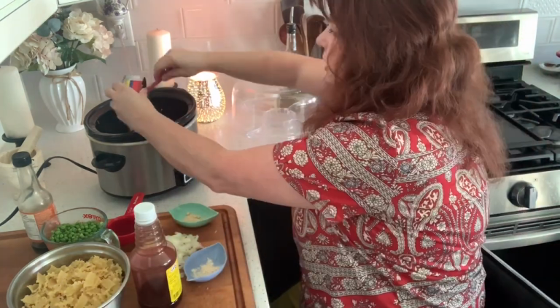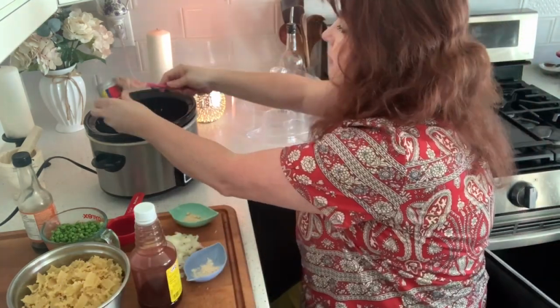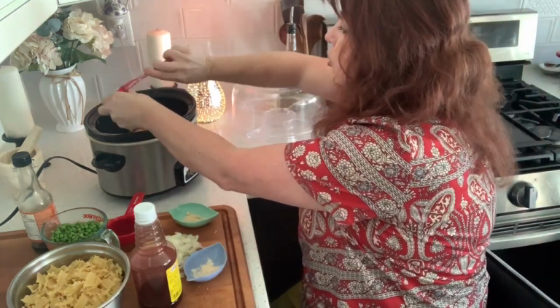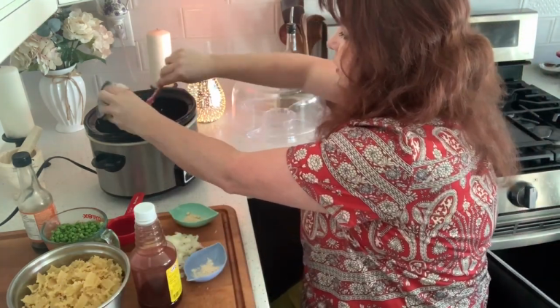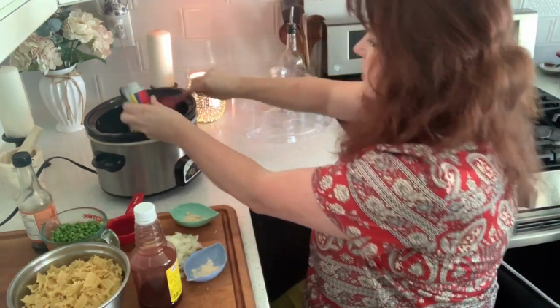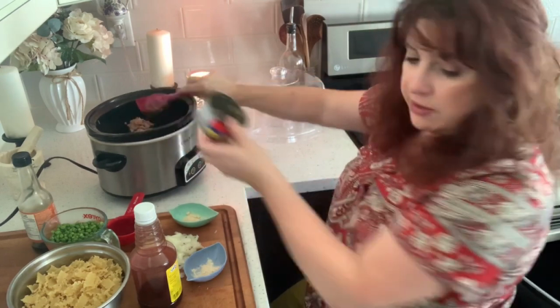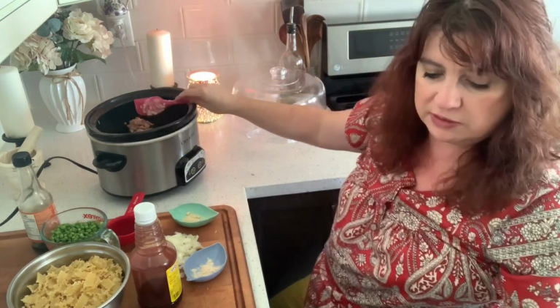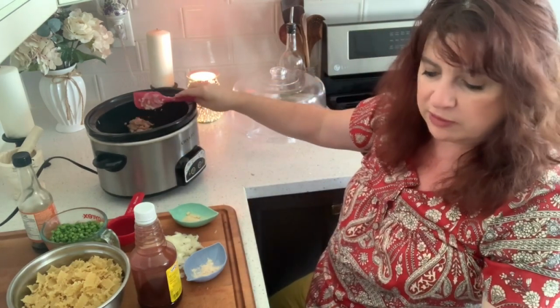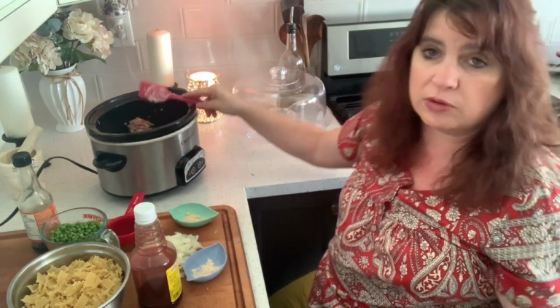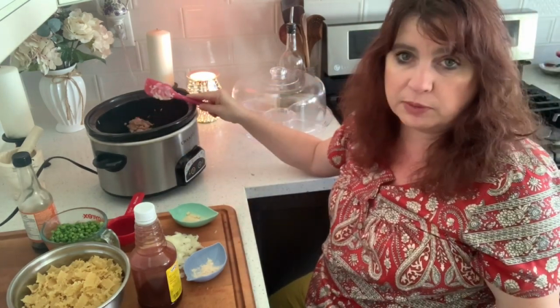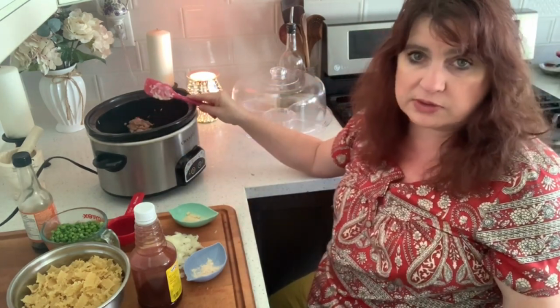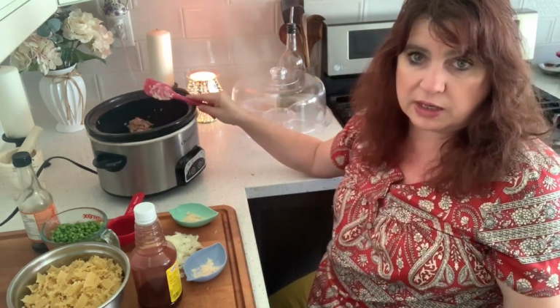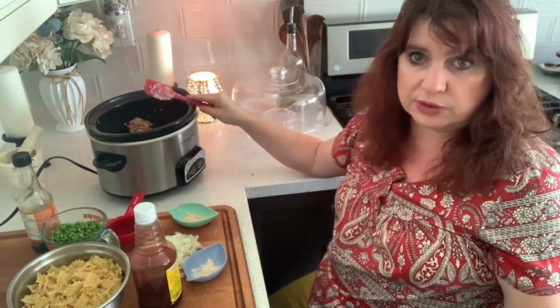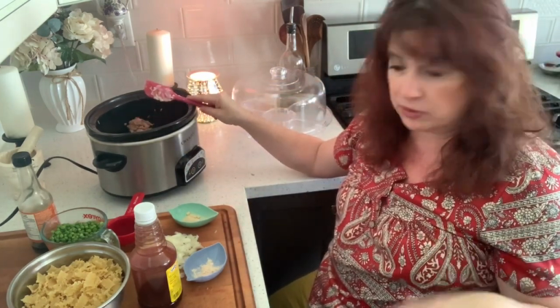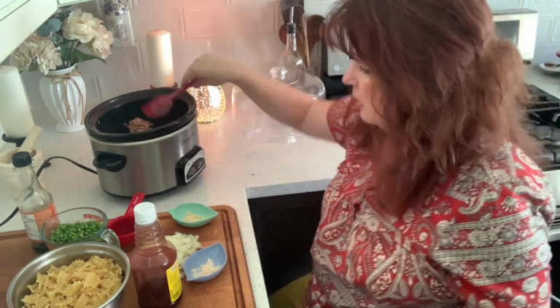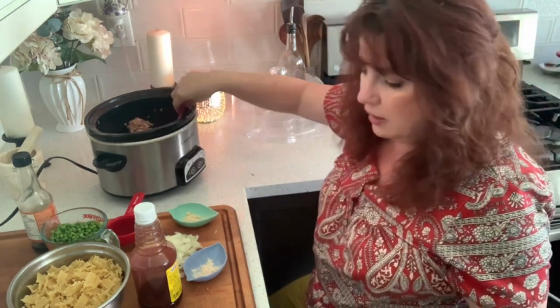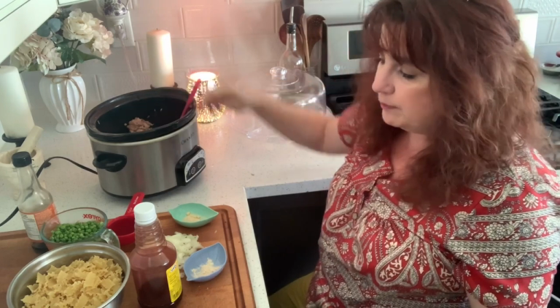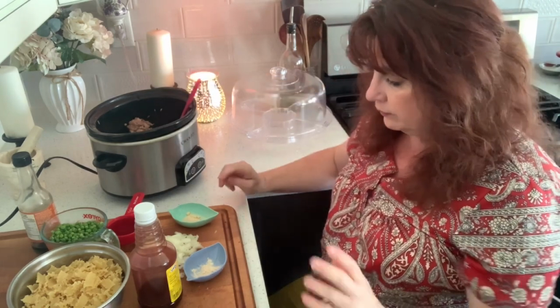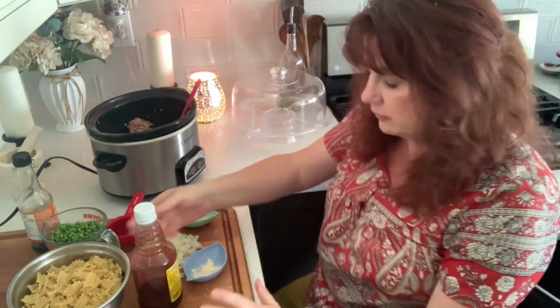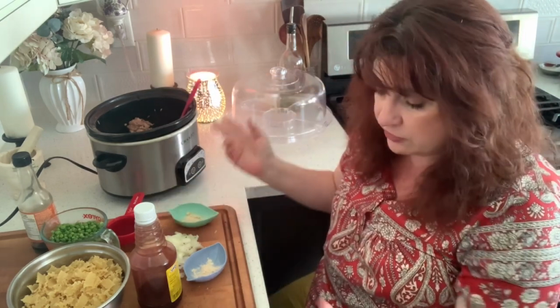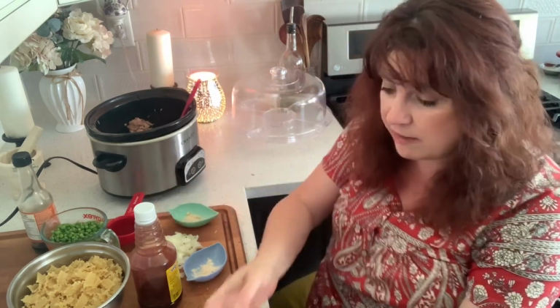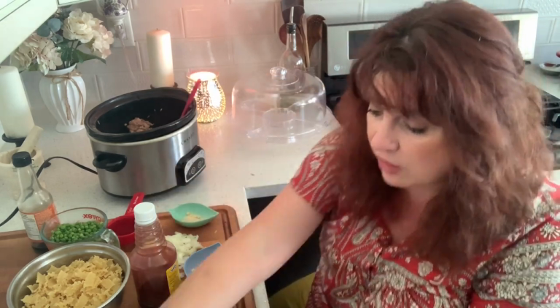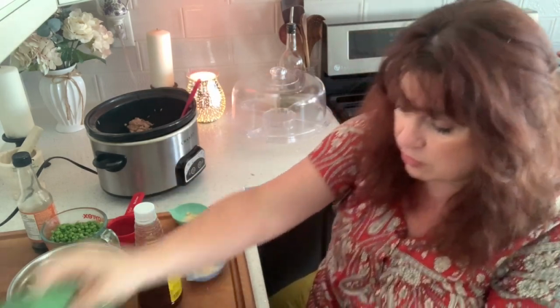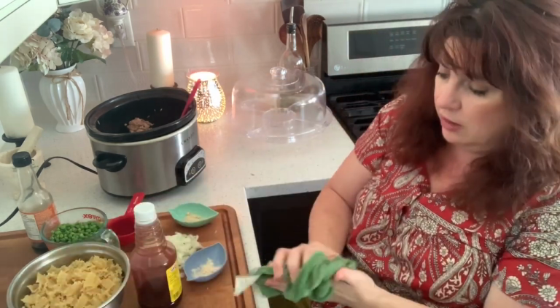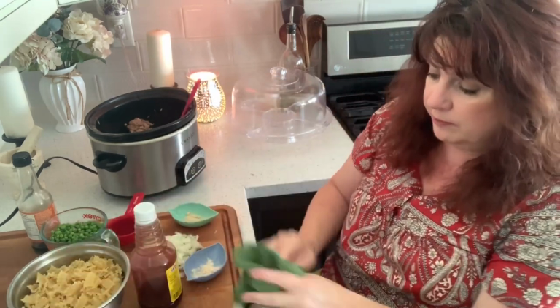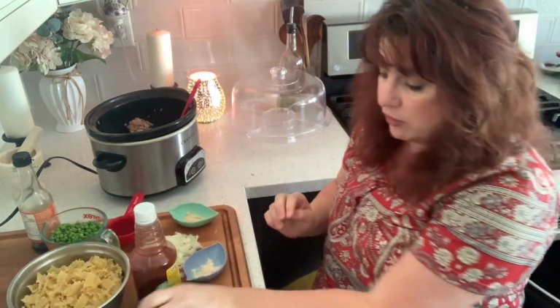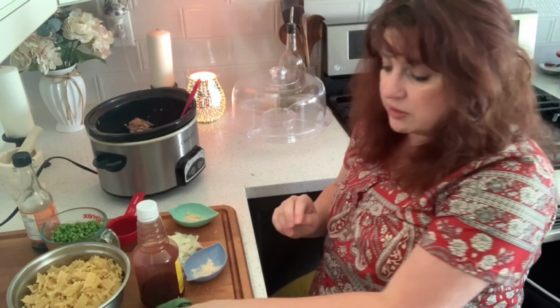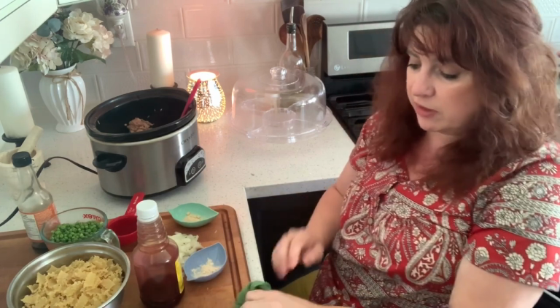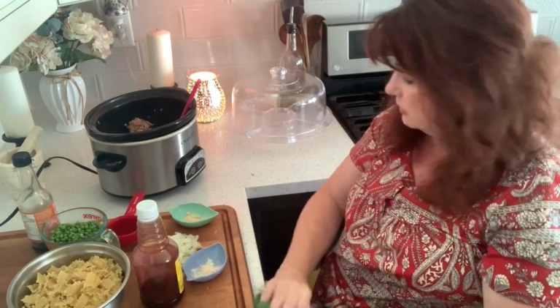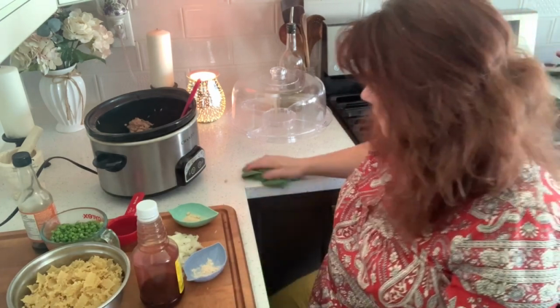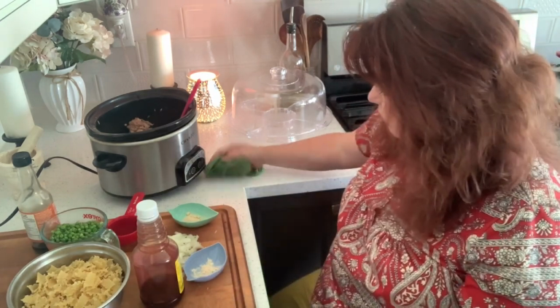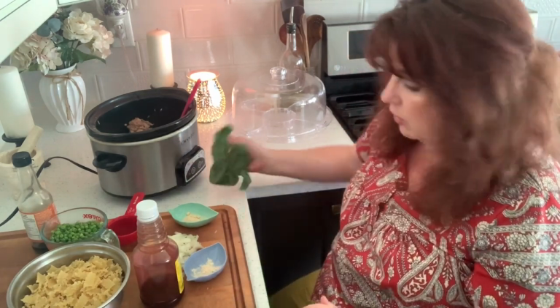I have so many budget recipes! By the way, this is a tuna casserole in the slow cooker. If you're interested in budget recipes, I can put up more.